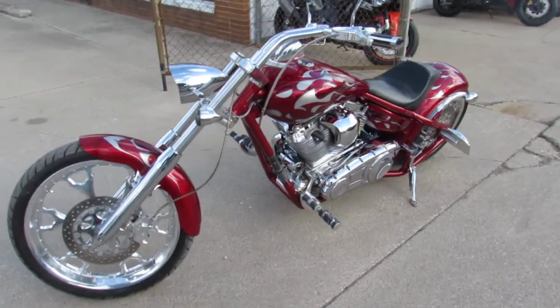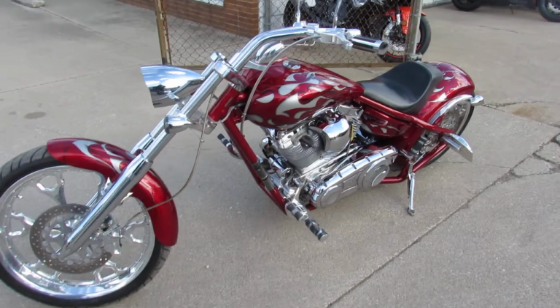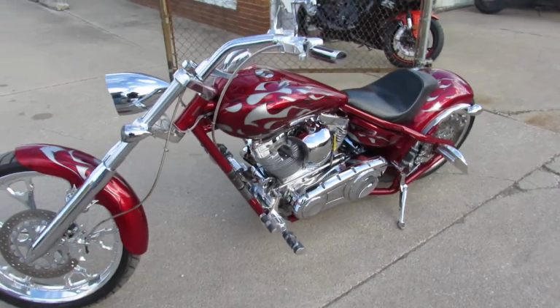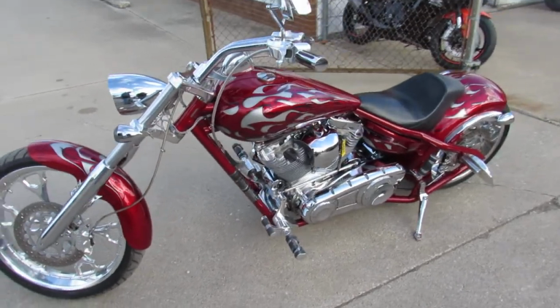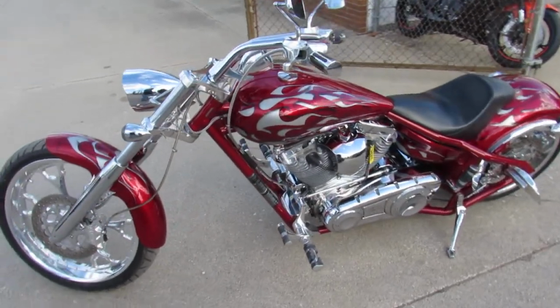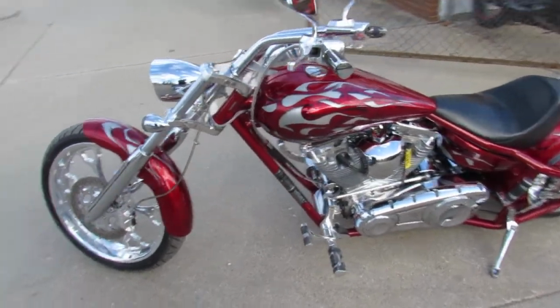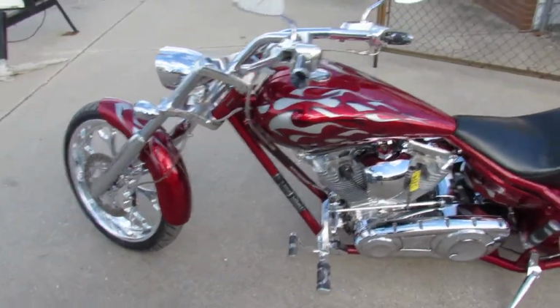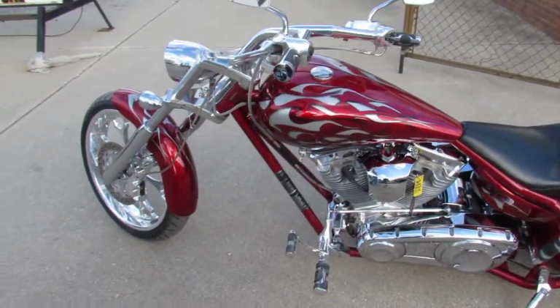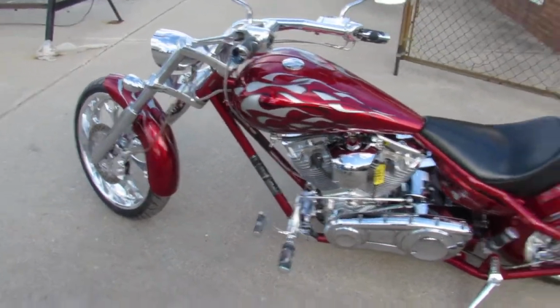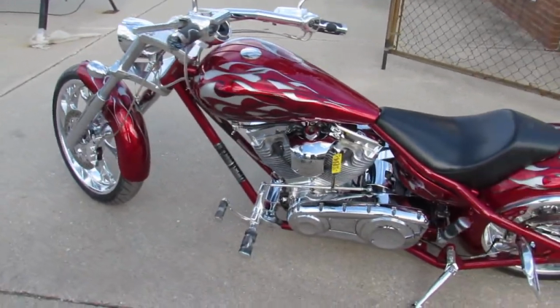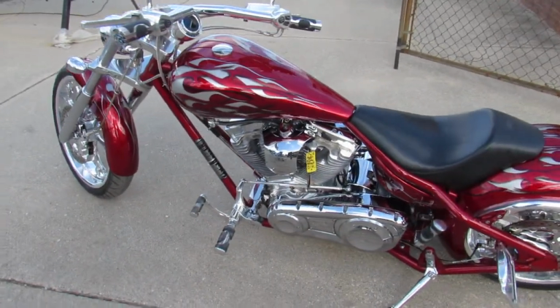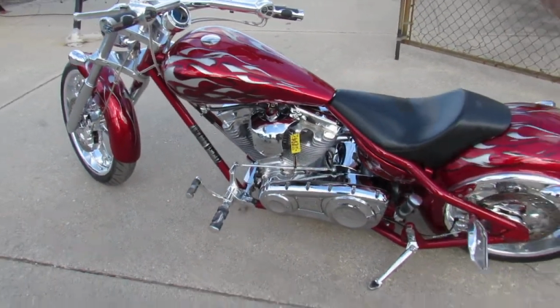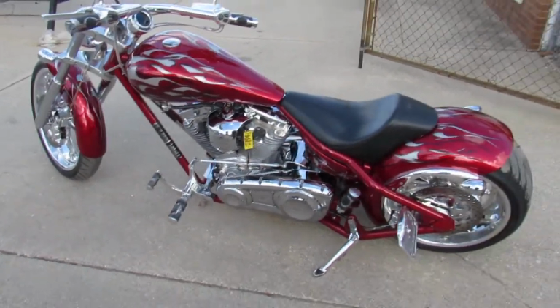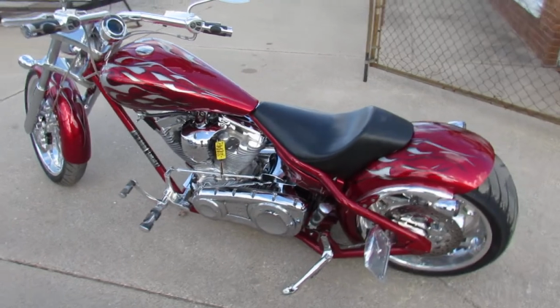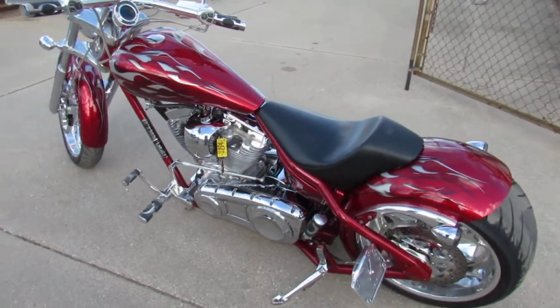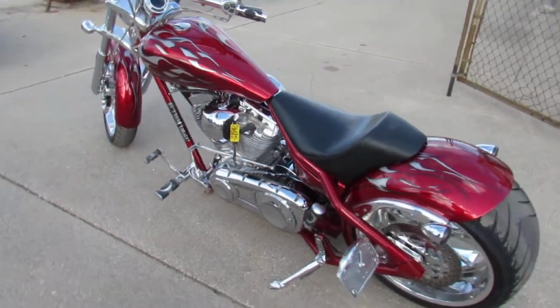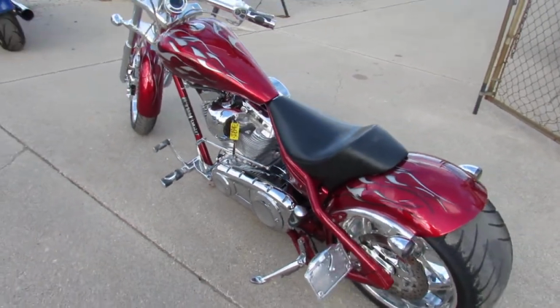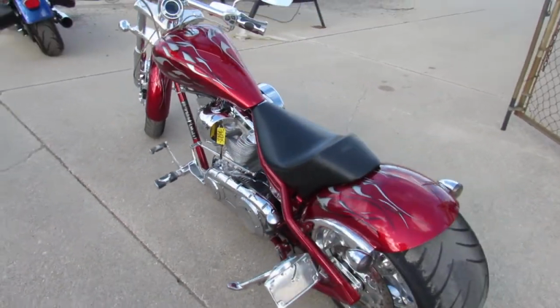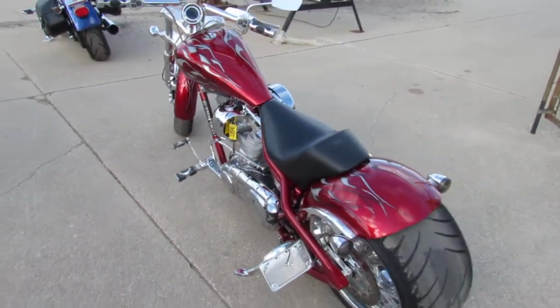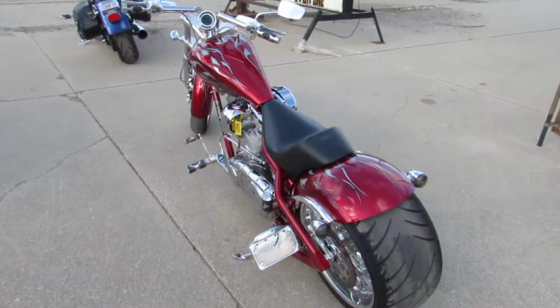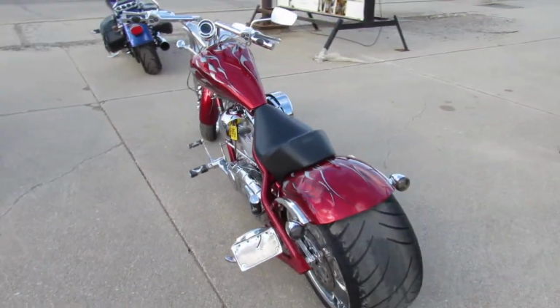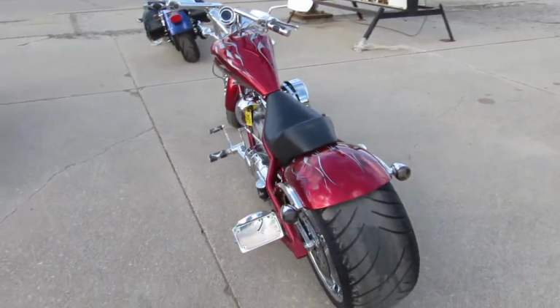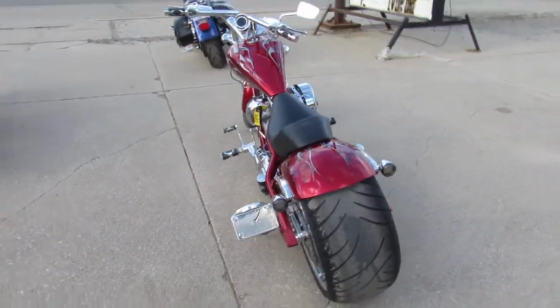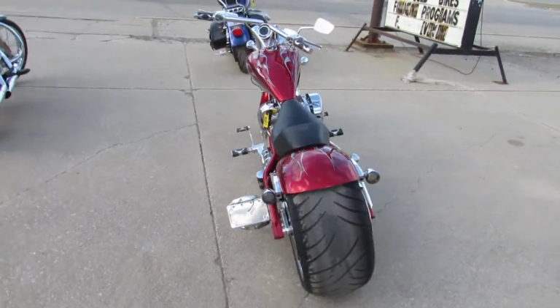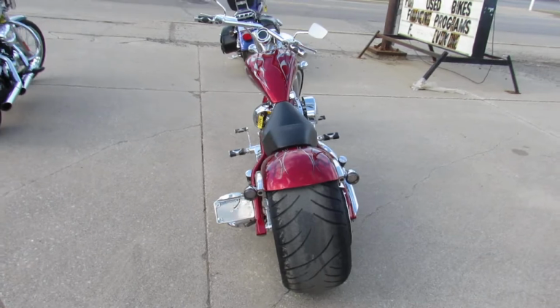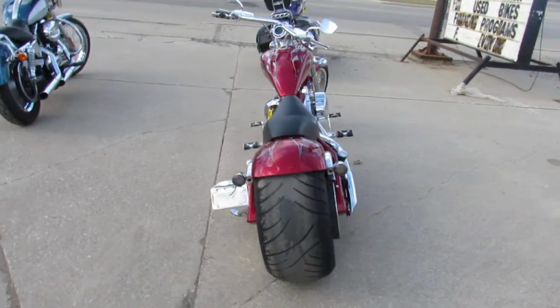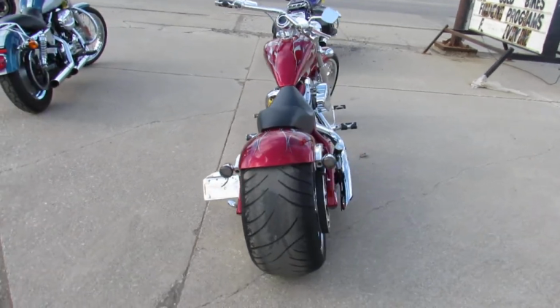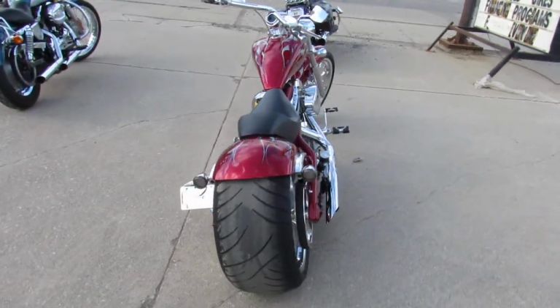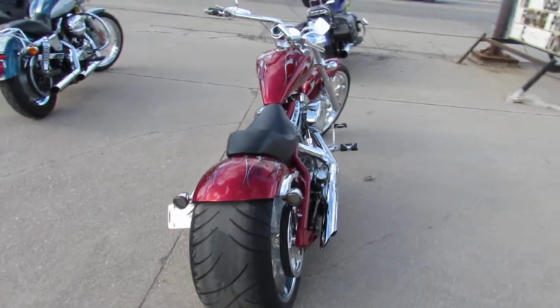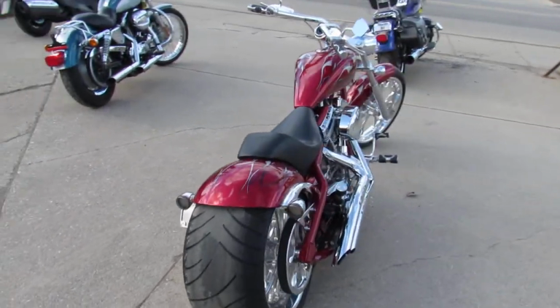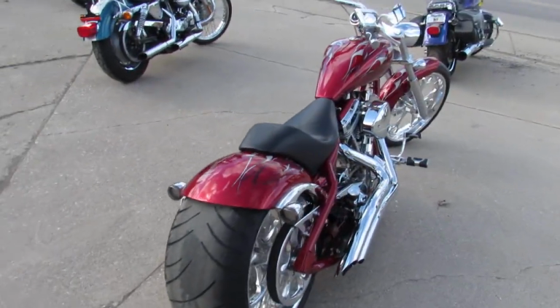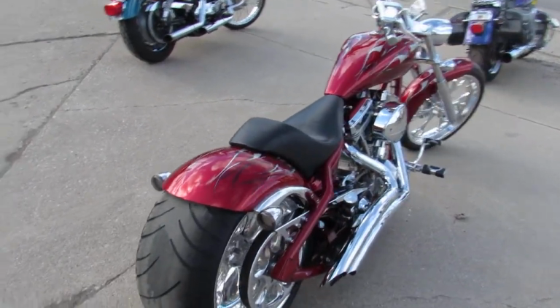Candy apple red paint shines like new, there's tons of chrome, chrome wheels. It's got a 300 rear tire, Vance and Hines exhaust that sounds awesome. It's got the big 117 cubic inch S&S Super Sidewinder which runs strong.